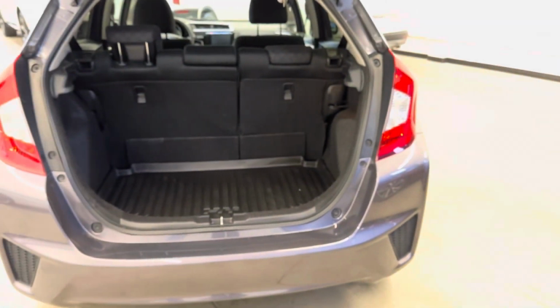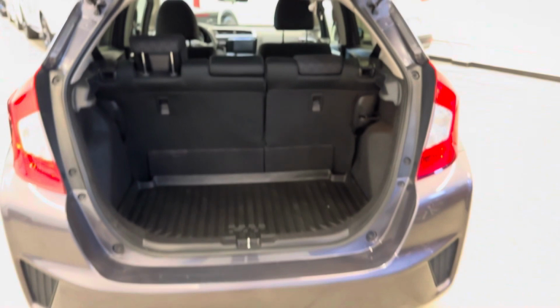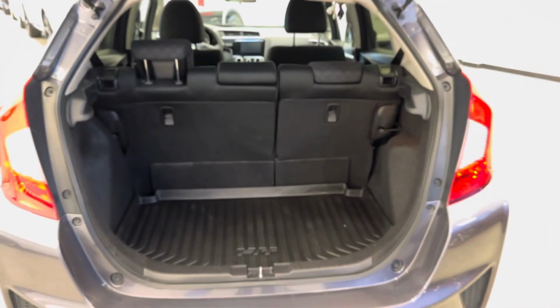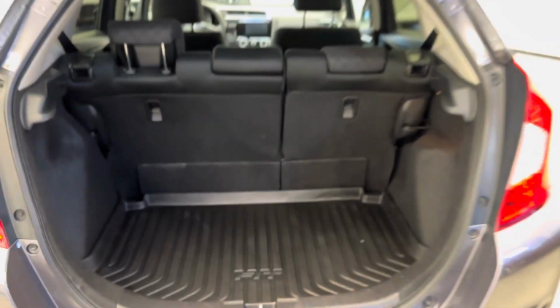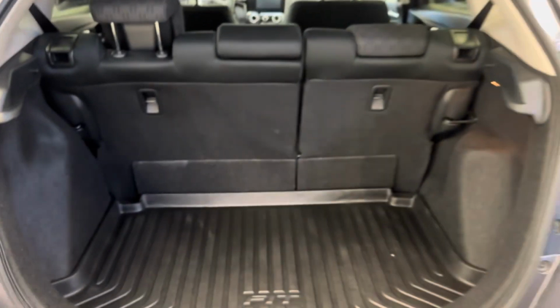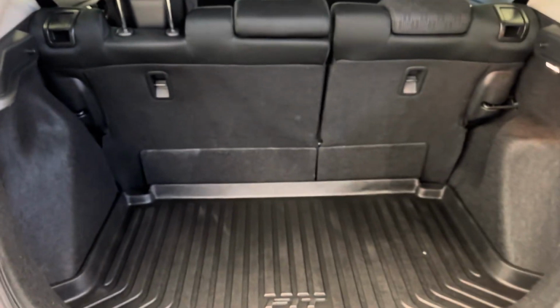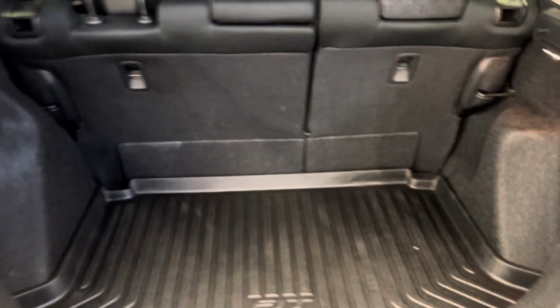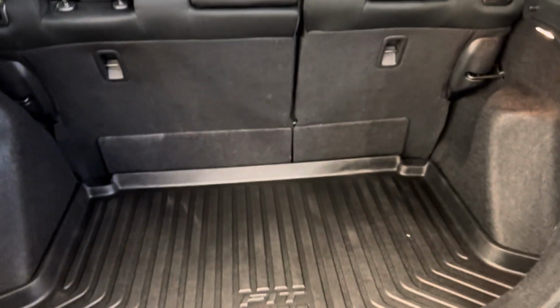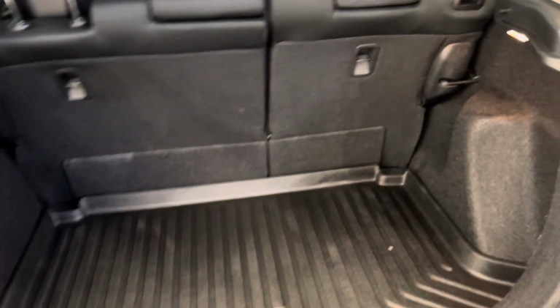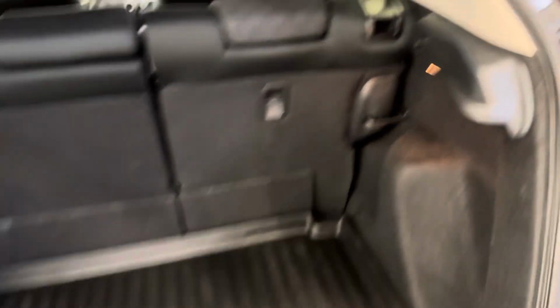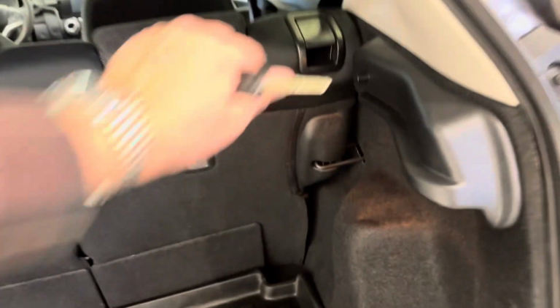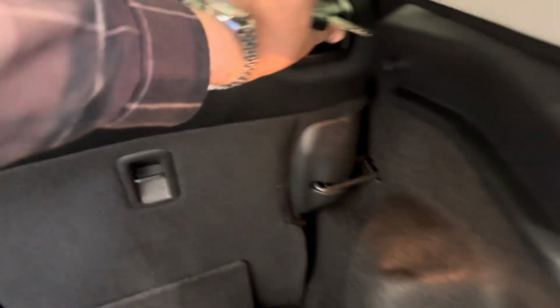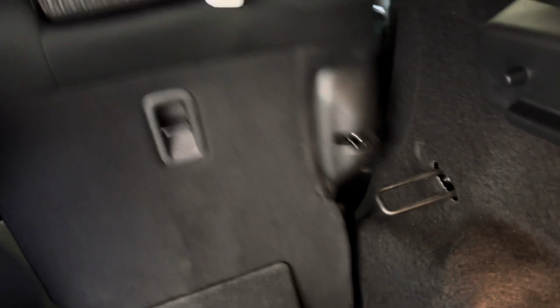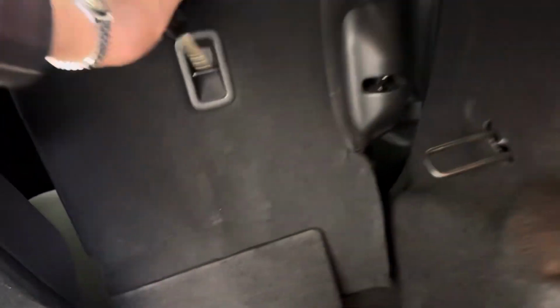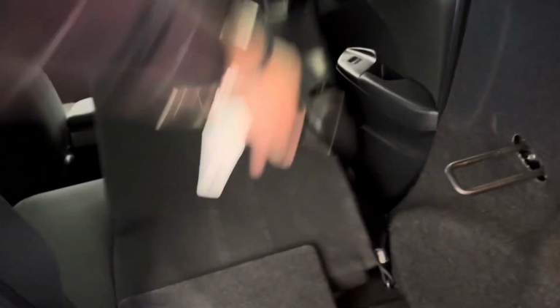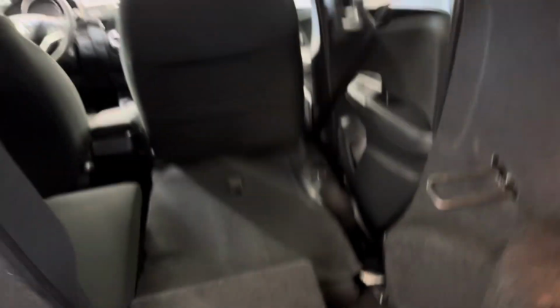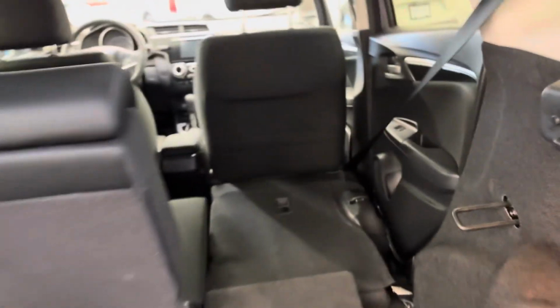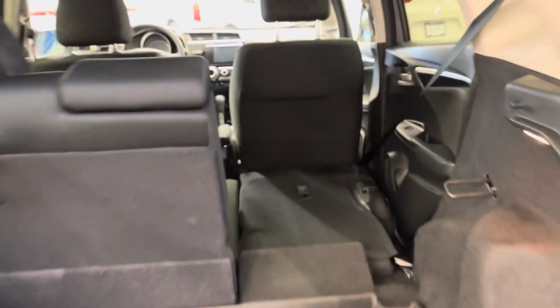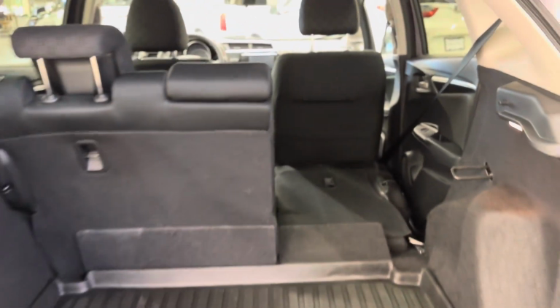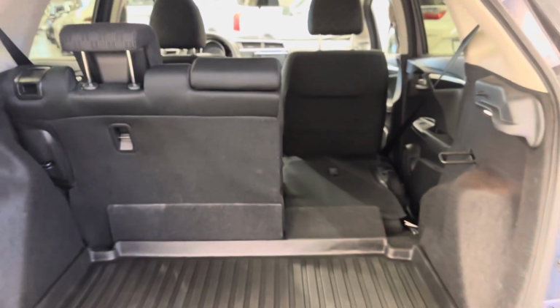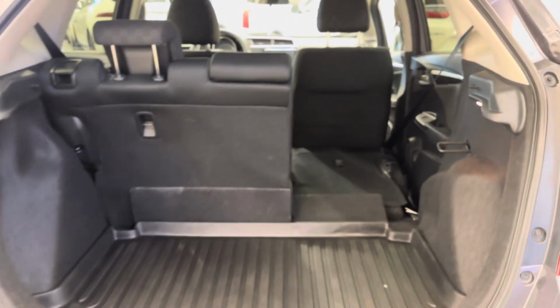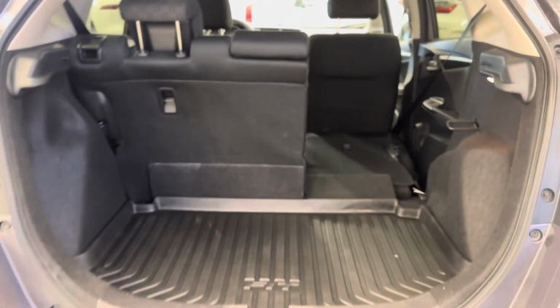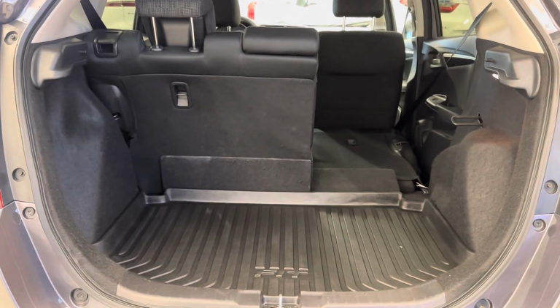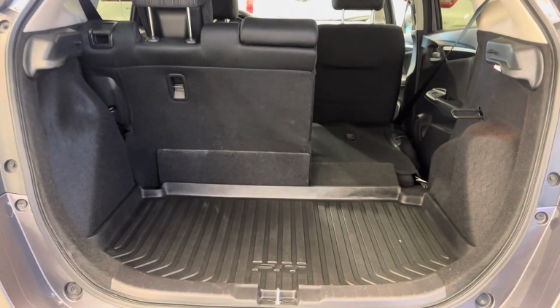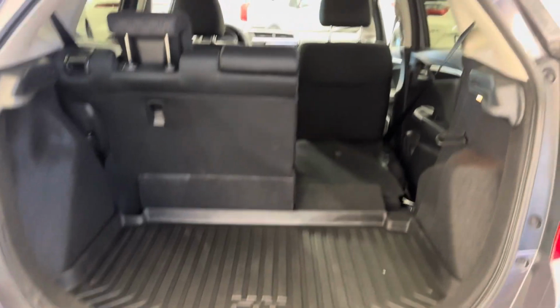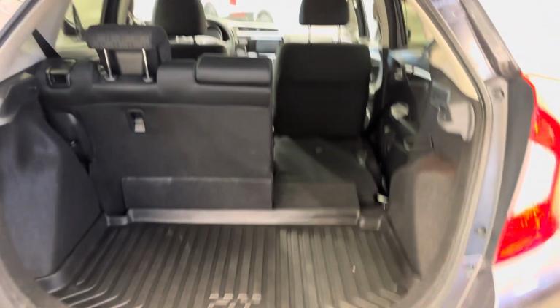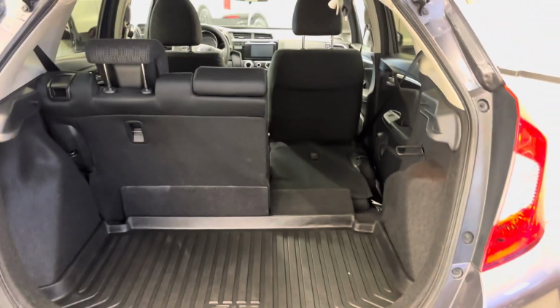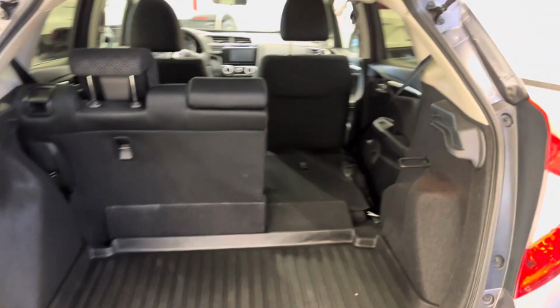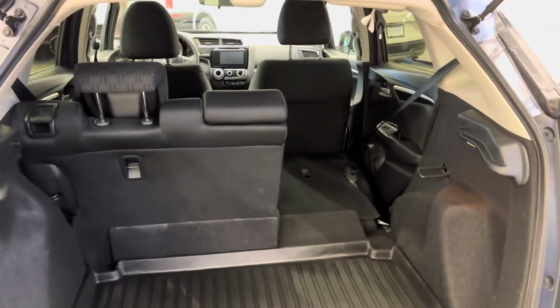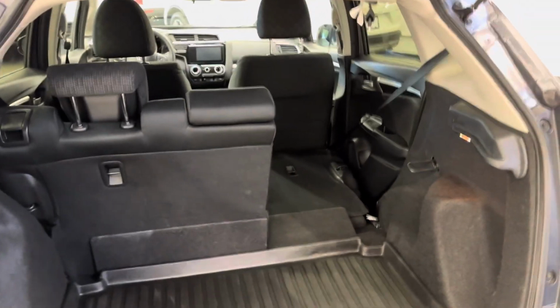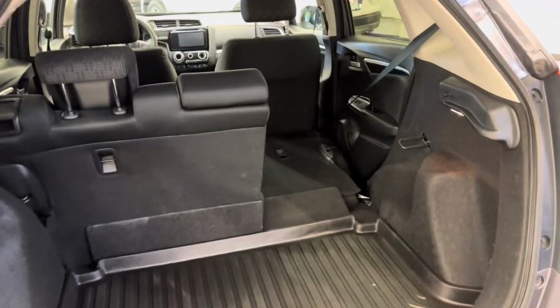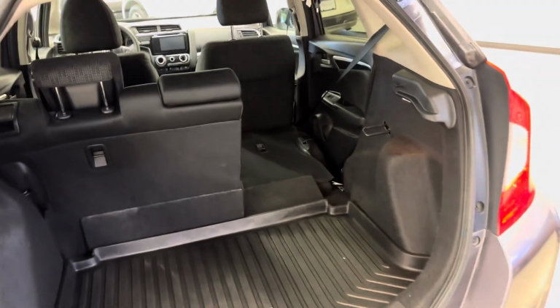Look at your trunk space. The Fit, of course, is known for its massive interior space for how small of a vehicle it is. The second row seats fold very flat, giving you lots of height for those larger items. It is also a full five-seater.